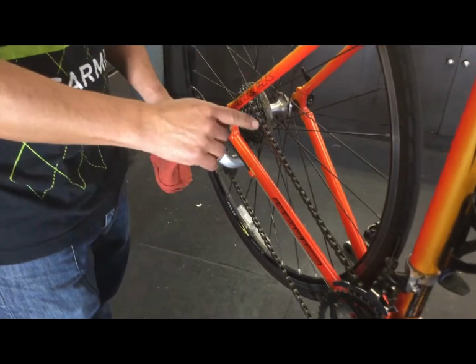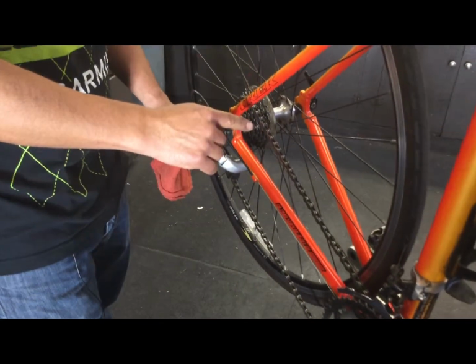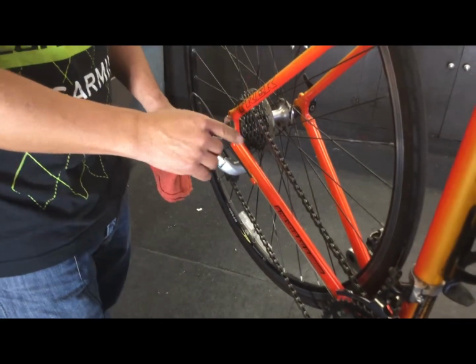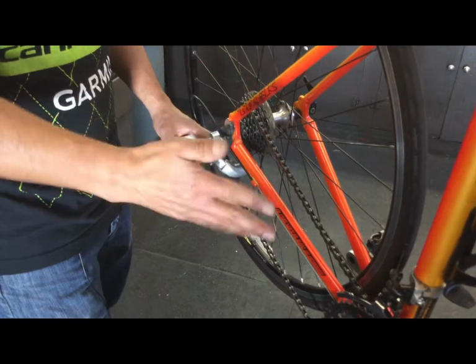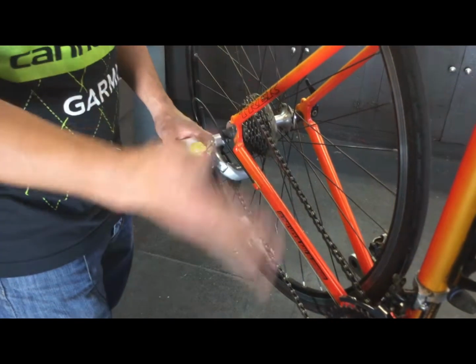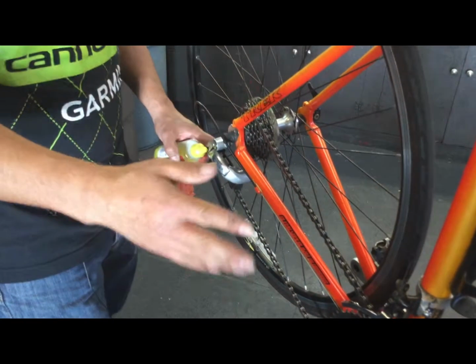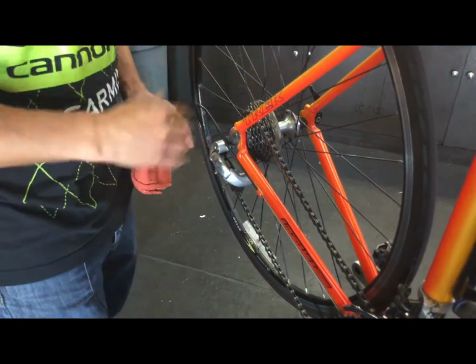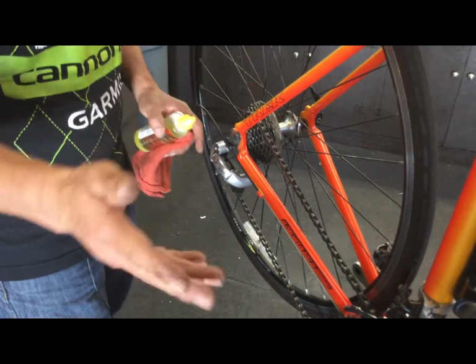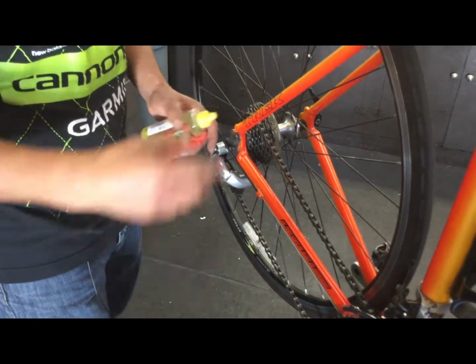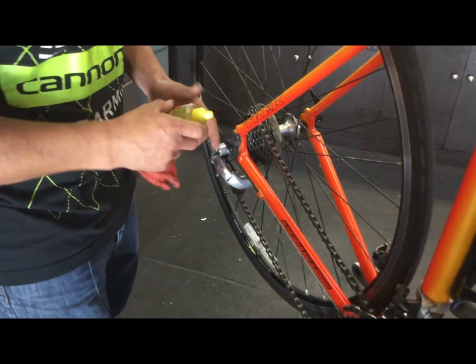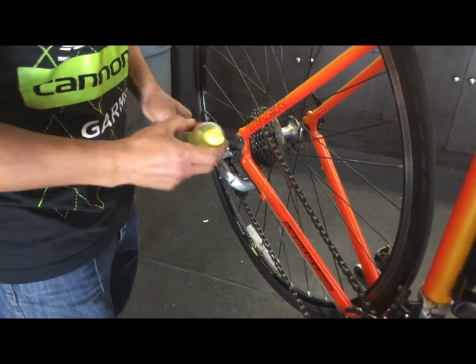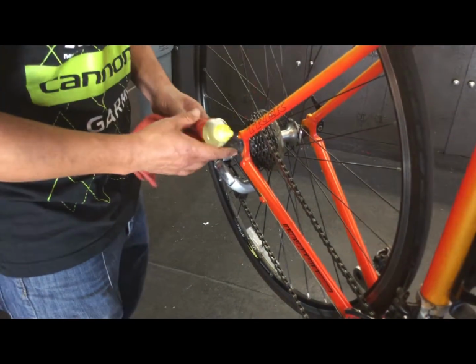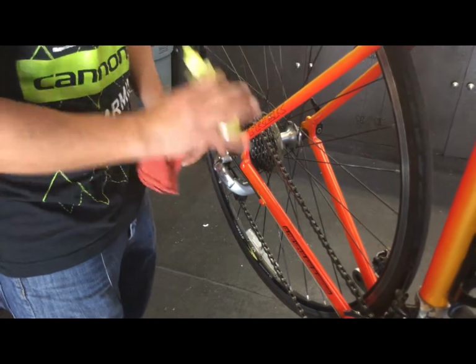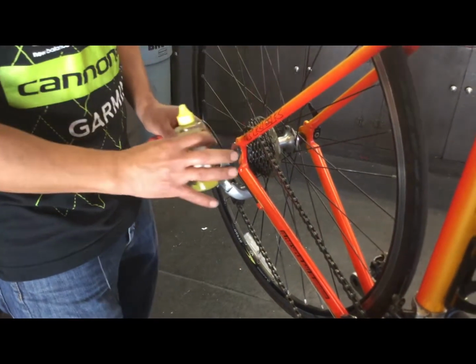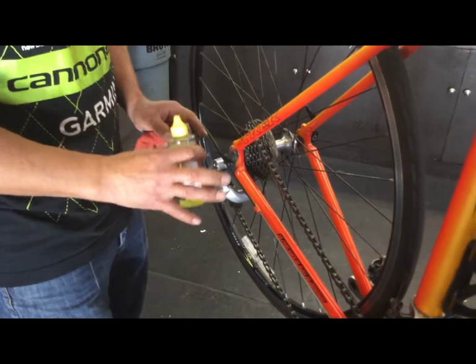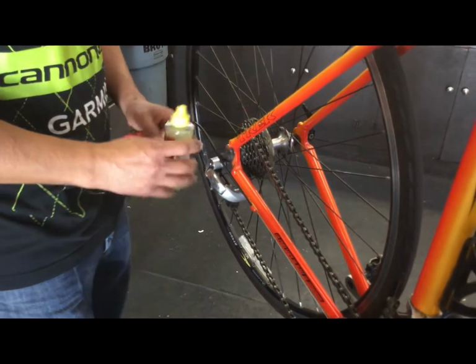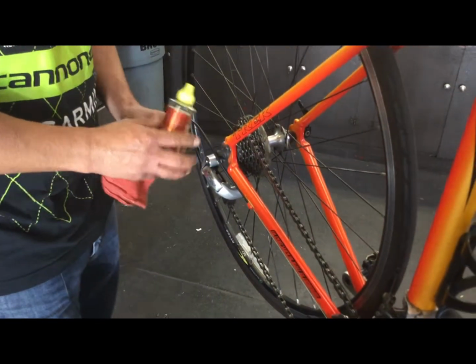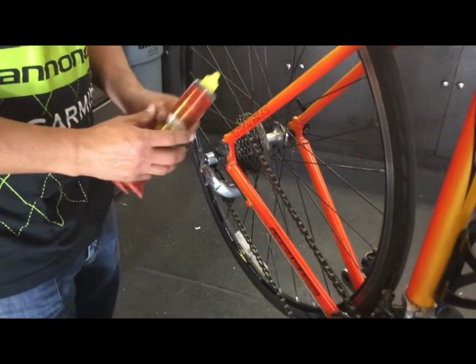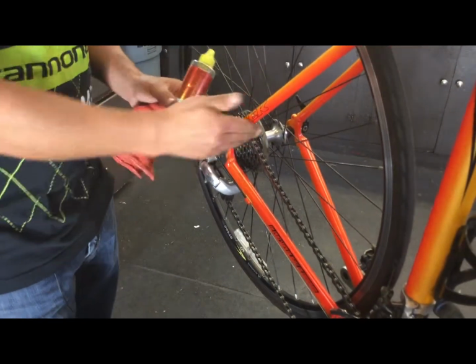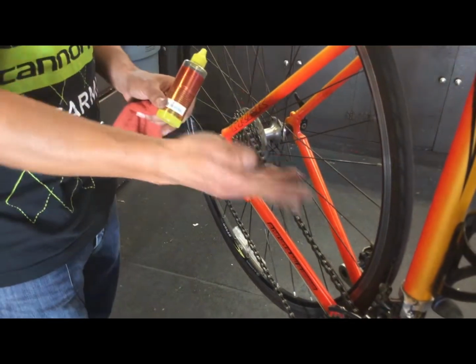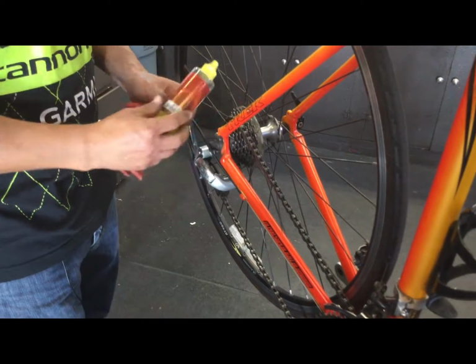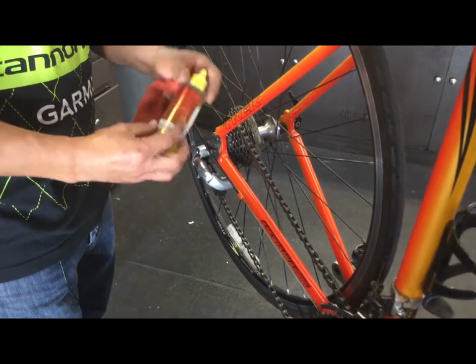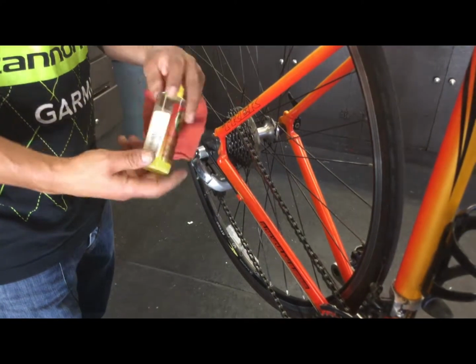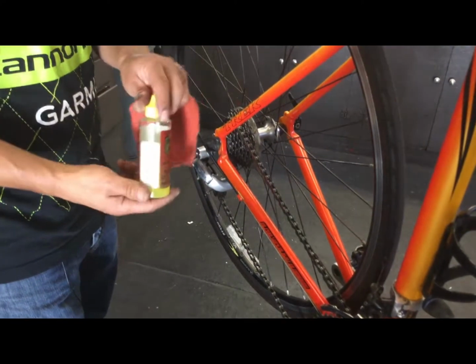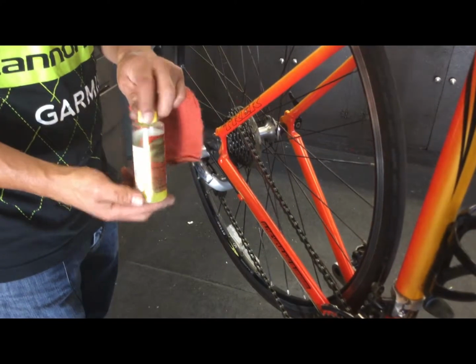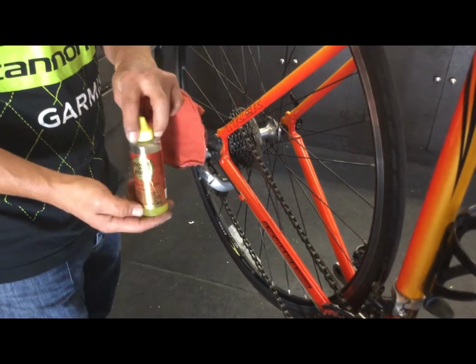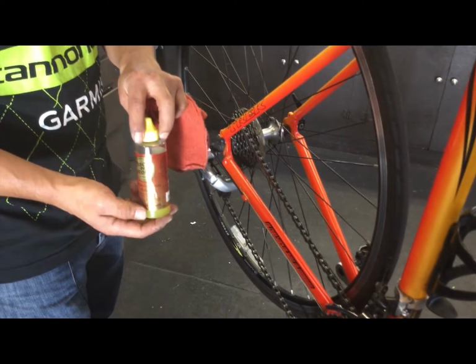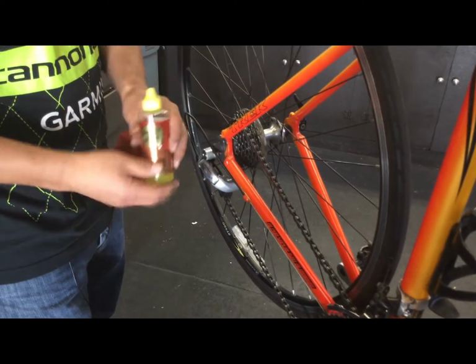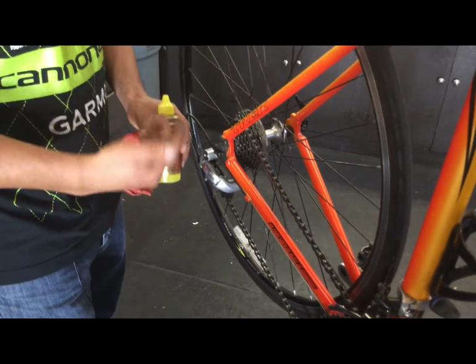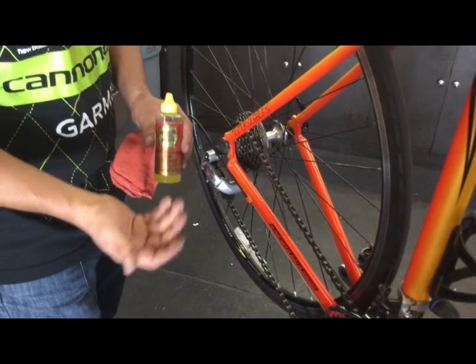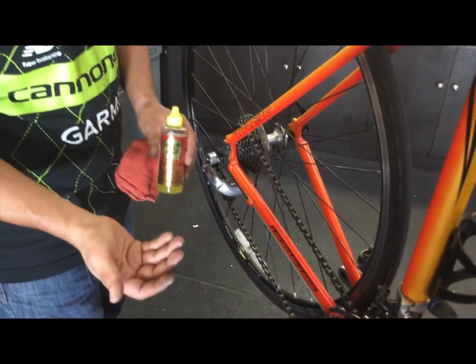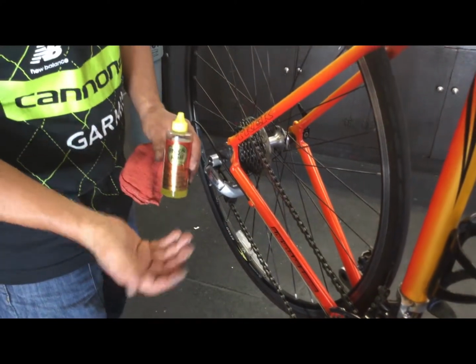If you don't lube it, then it creates some problems — we can talk about that later. Depending on the bike that you have, here we got a road bike. This is what I recommend: Rock and Roll. They make one for mountain bikes as well.